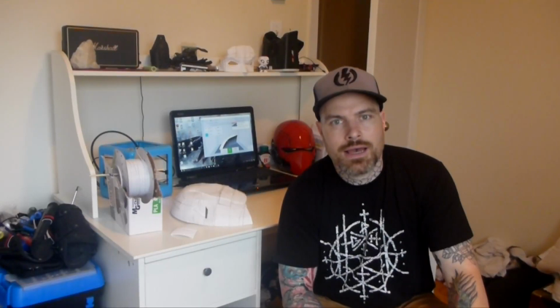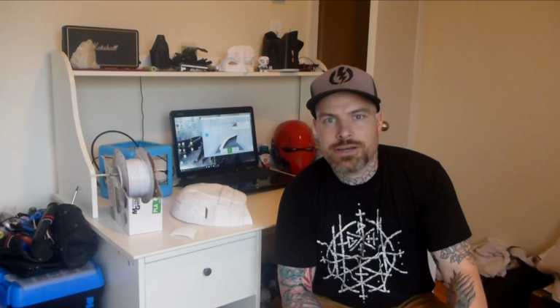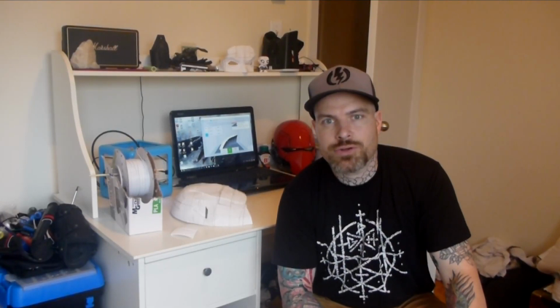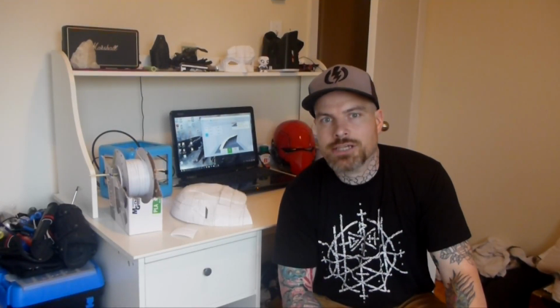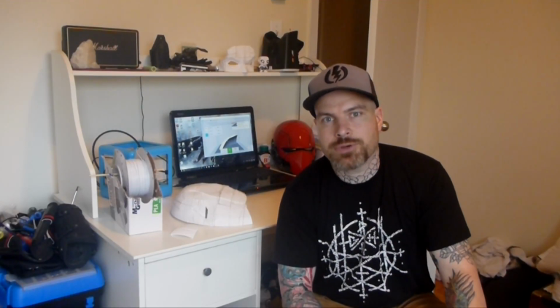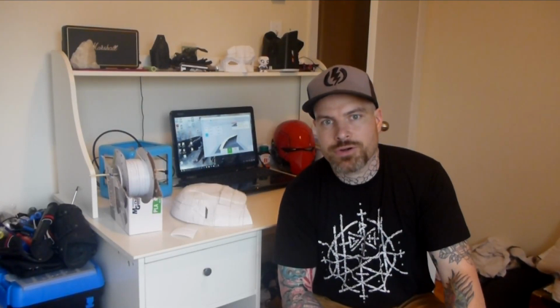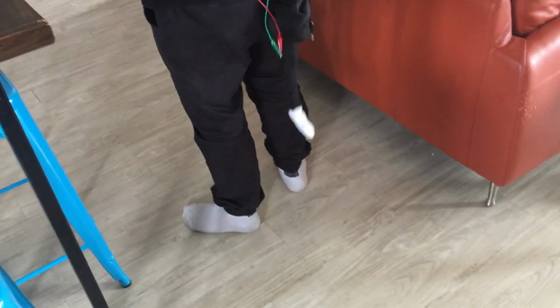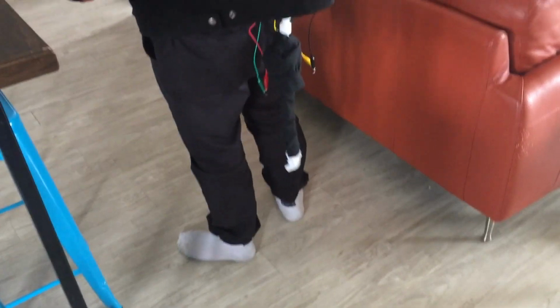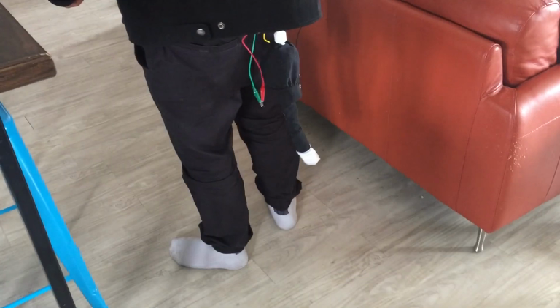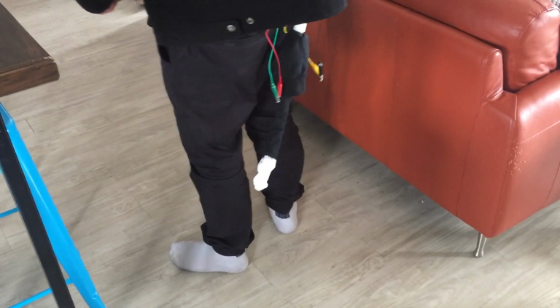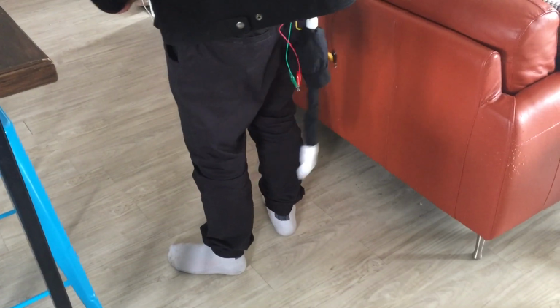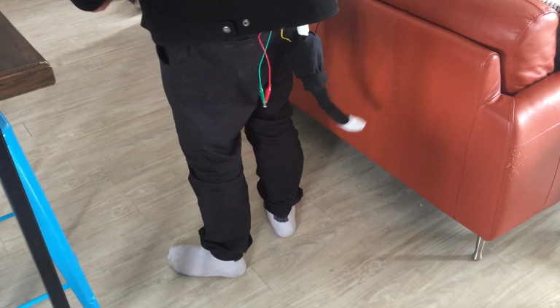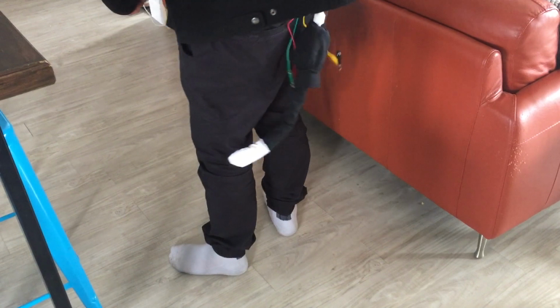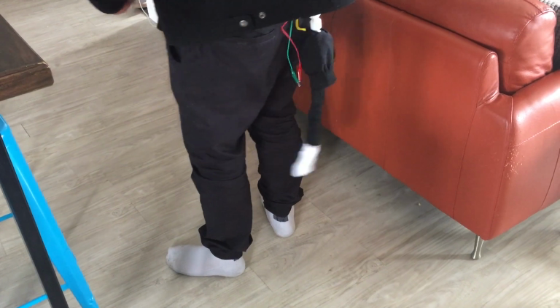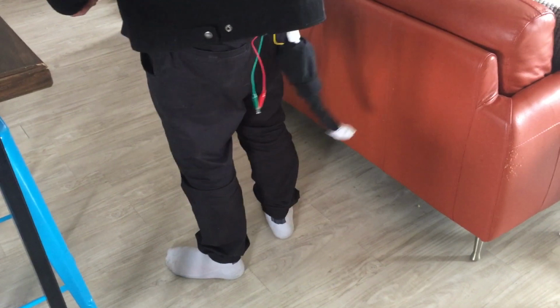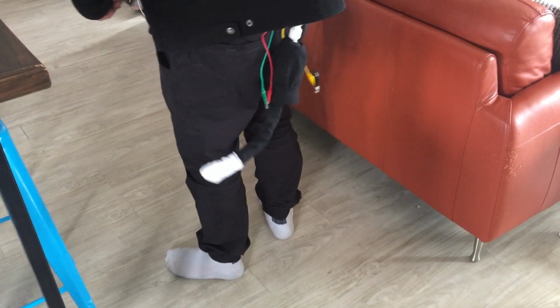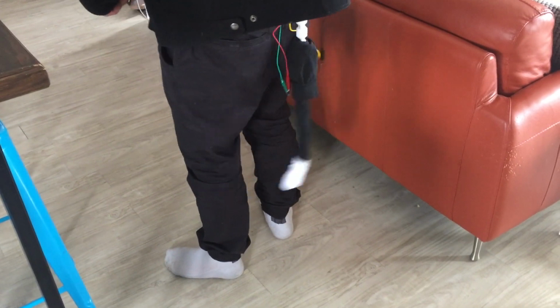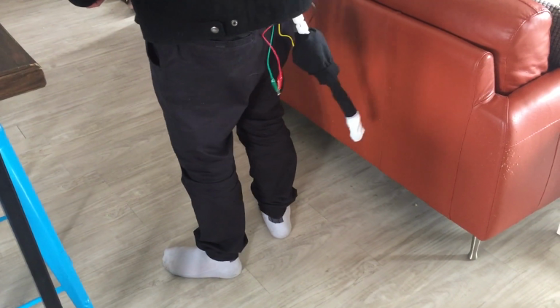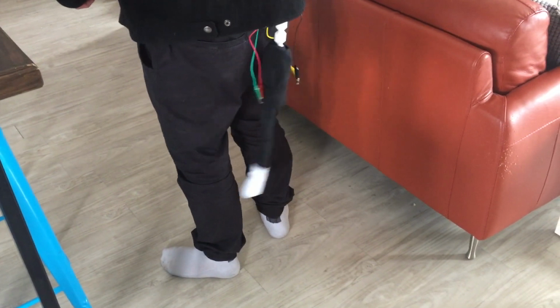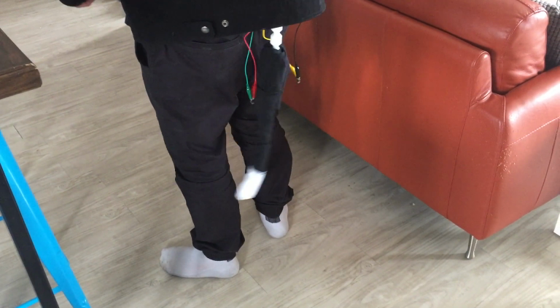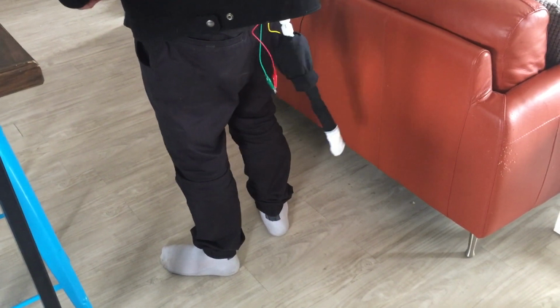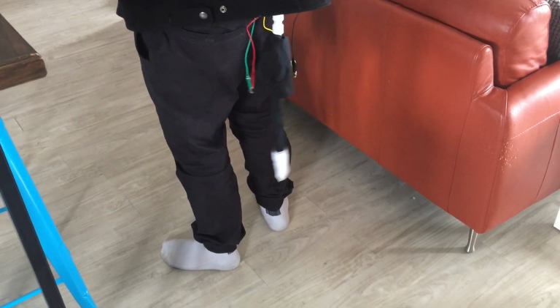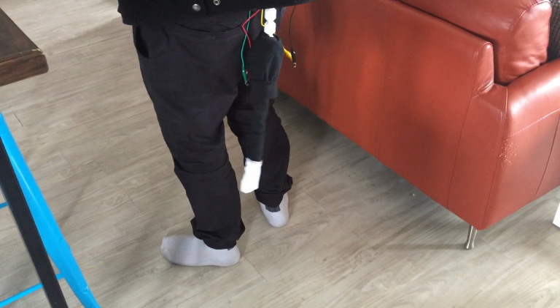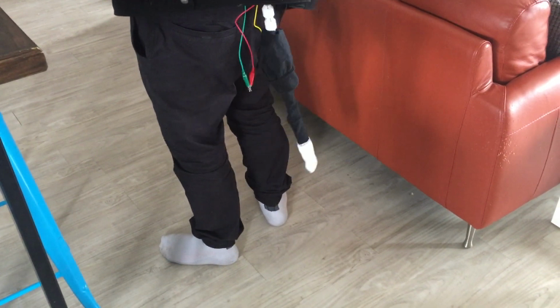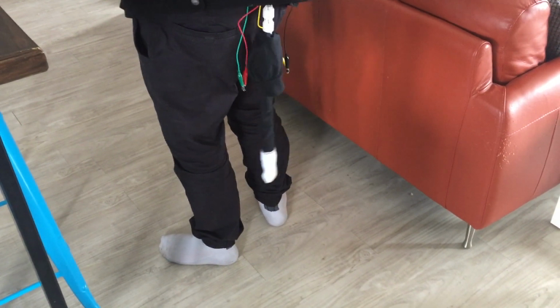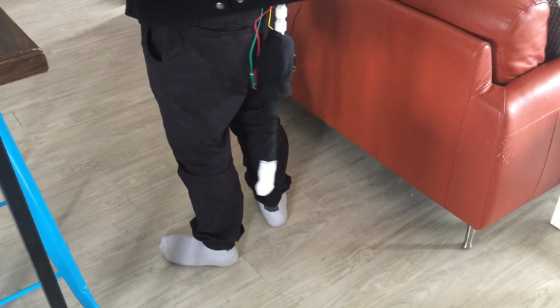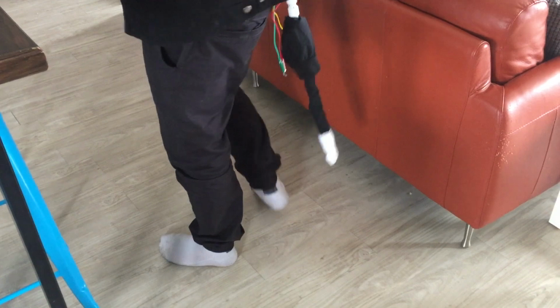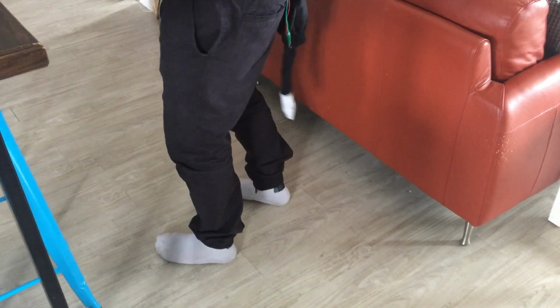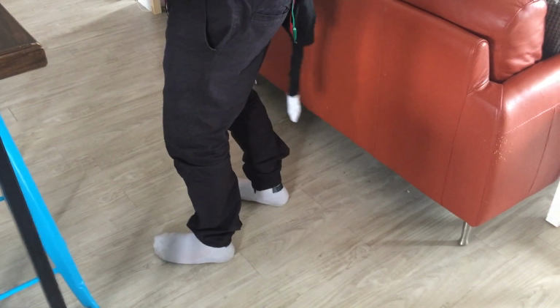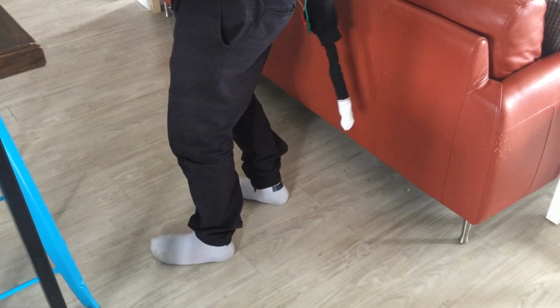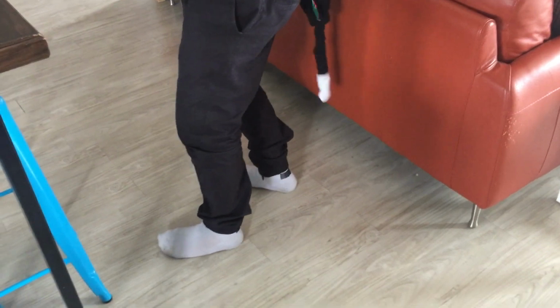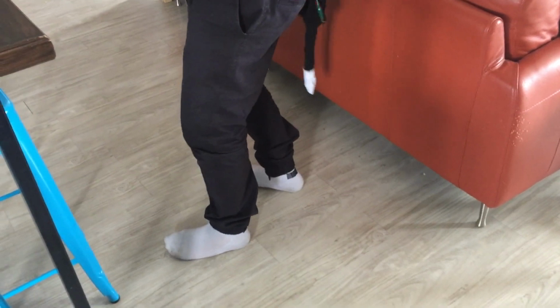I later sewed a soft-type cover for the tail to make it a bit more cat-like. I thought this added a nice touch, and I also made it match my clothes a bit better.